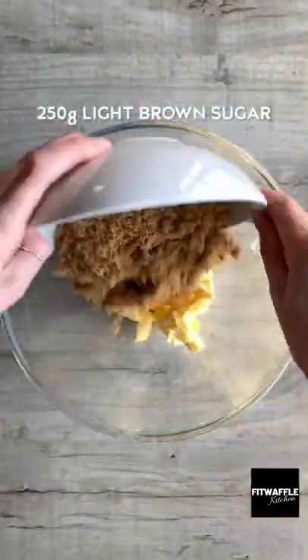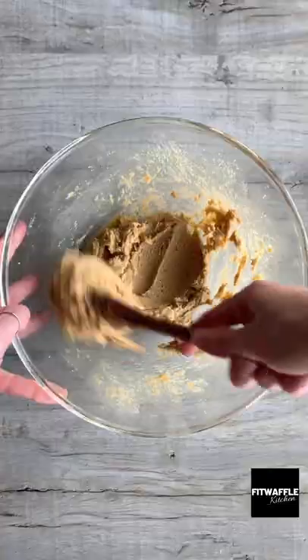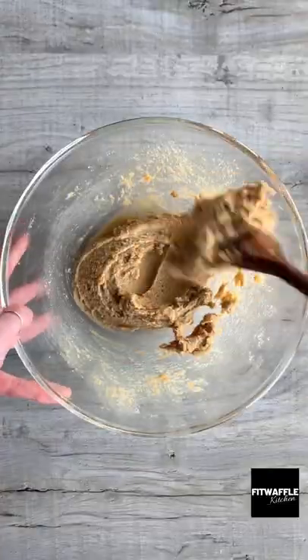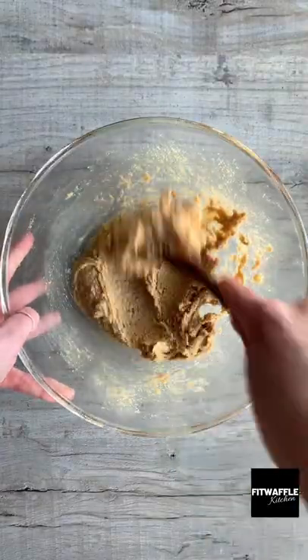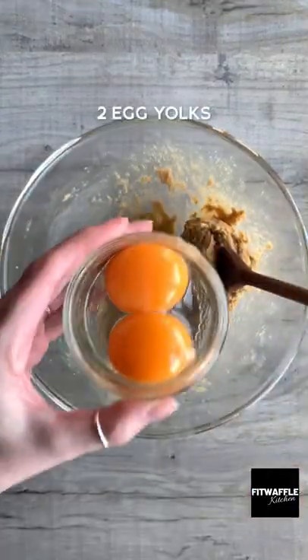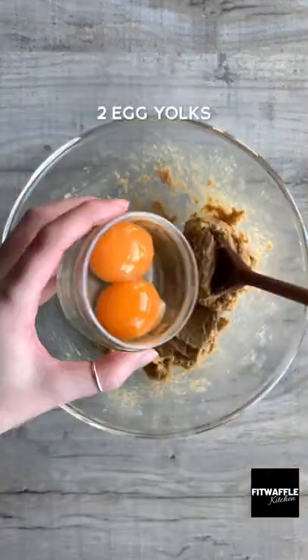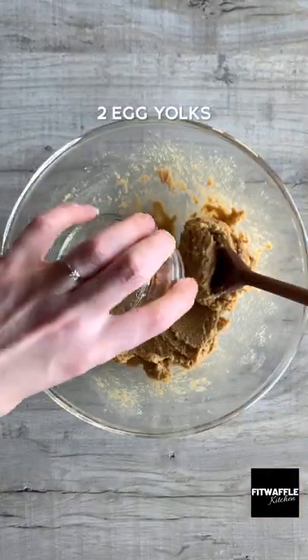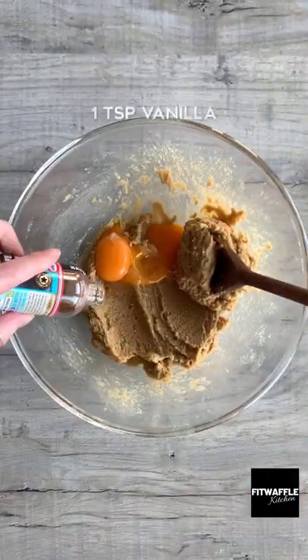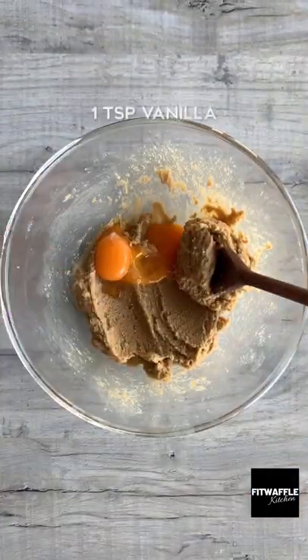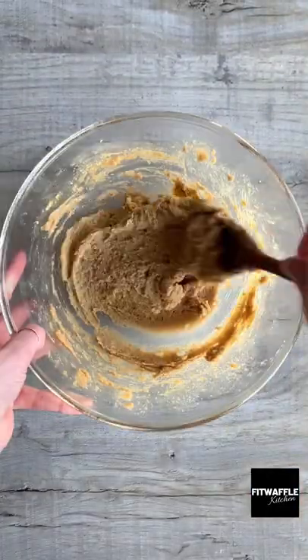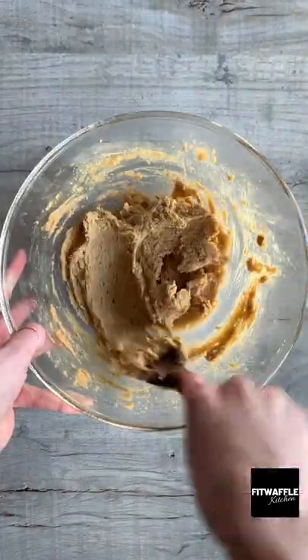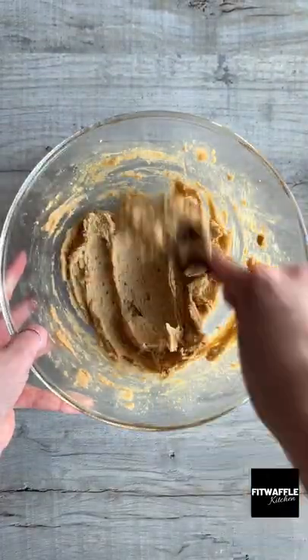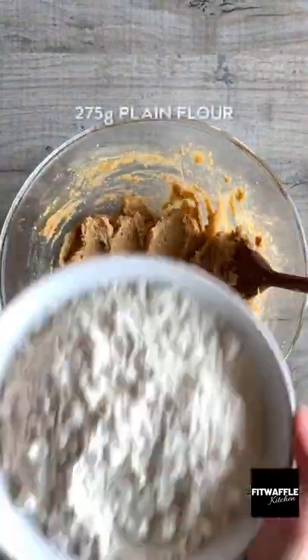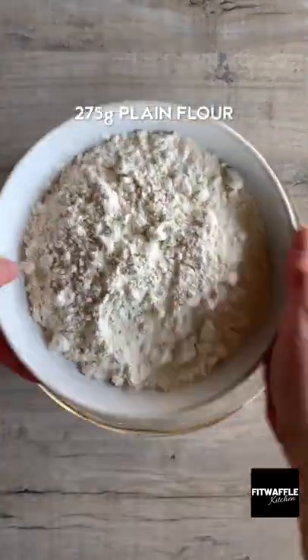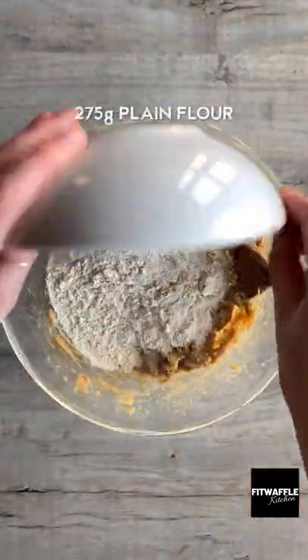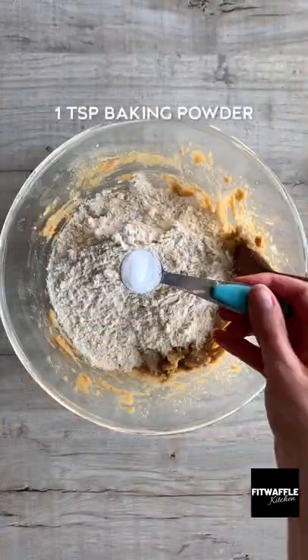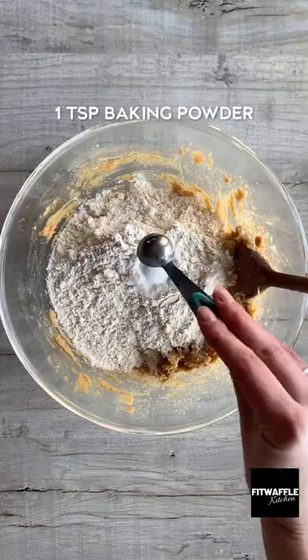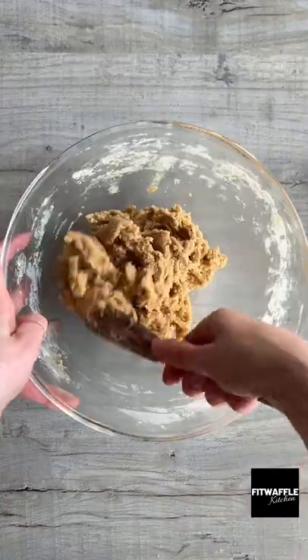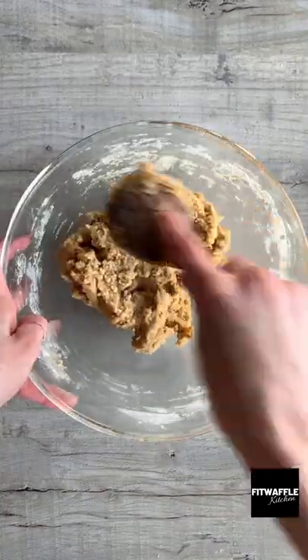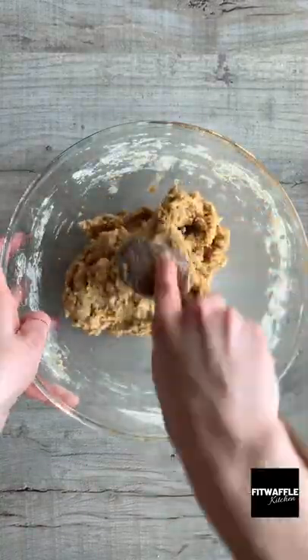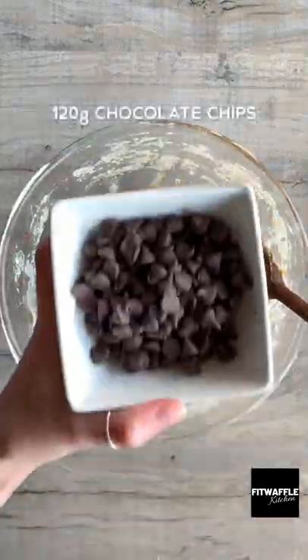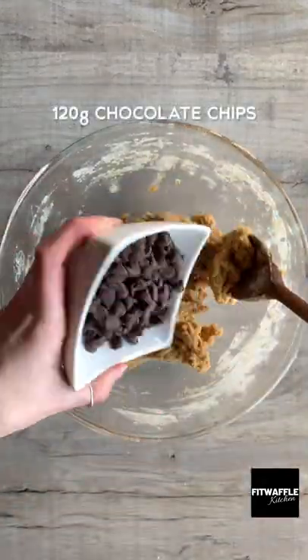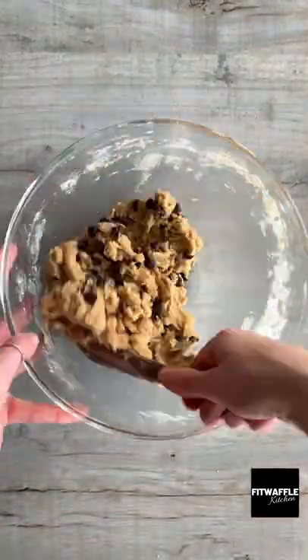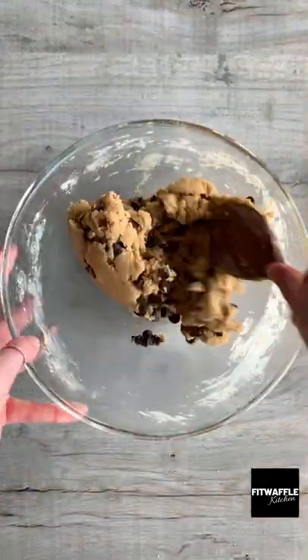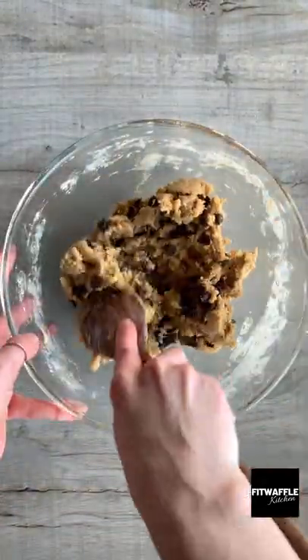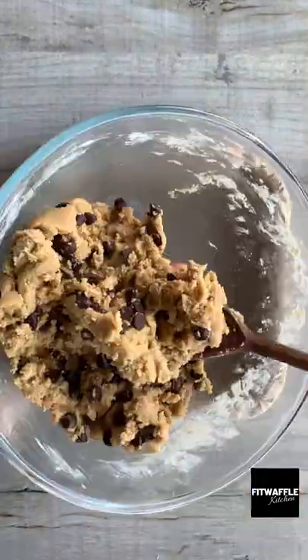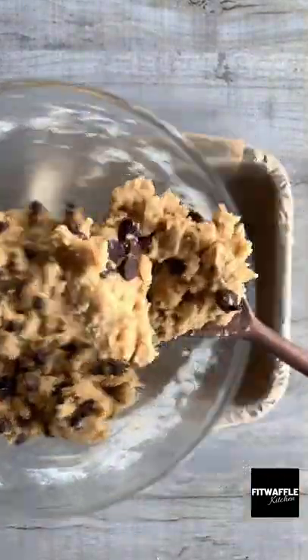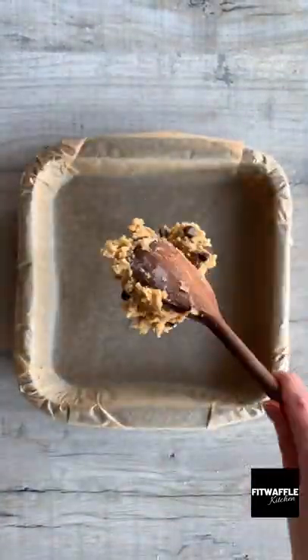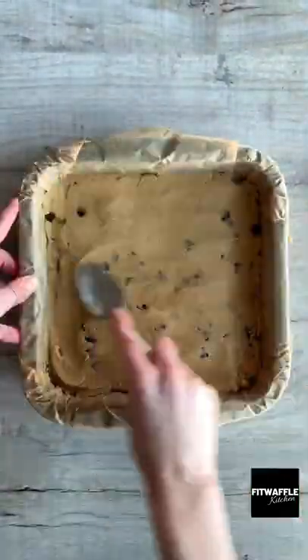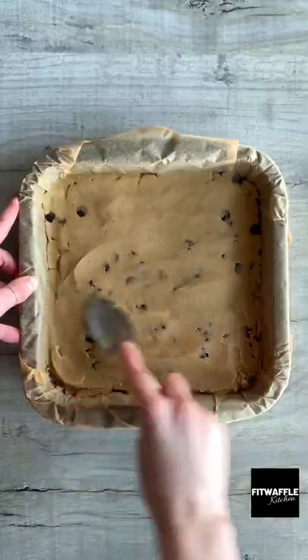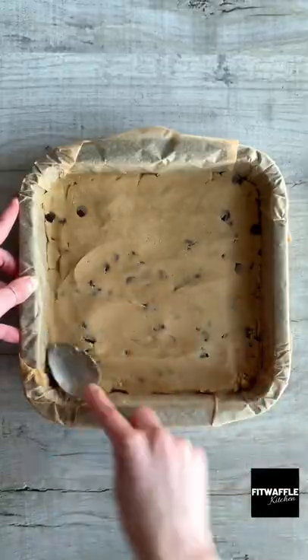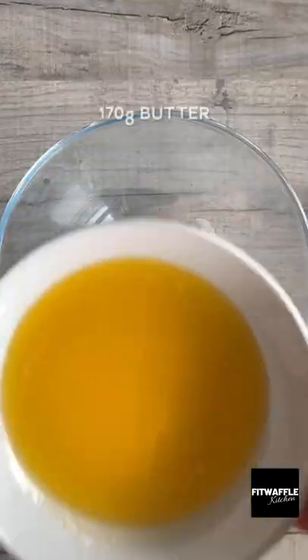Add softened butter and light brown sugar to a bowl and mix these together. Add two egg yolks and vanilla and mix until combined. Then add plain flour and baking powder and mix to form a dough. Add your chocolate chips and fold these in, then scoop the mix into a baking tray and press it down firmly.